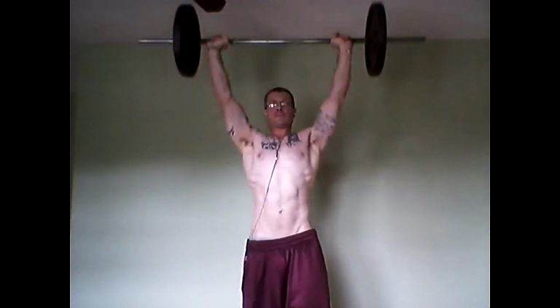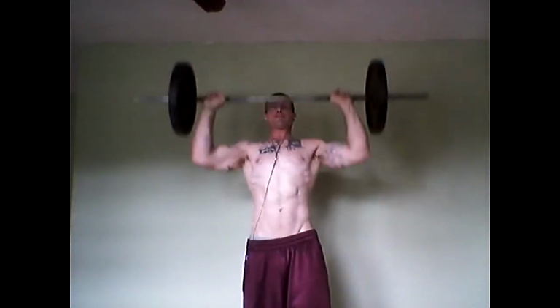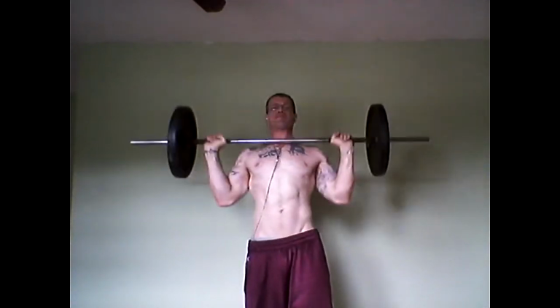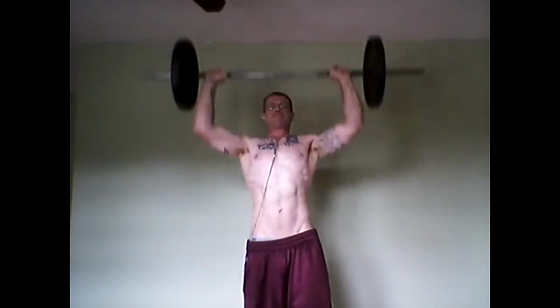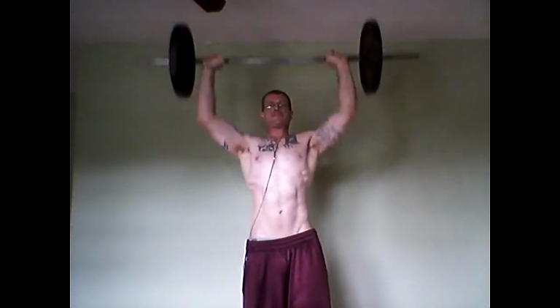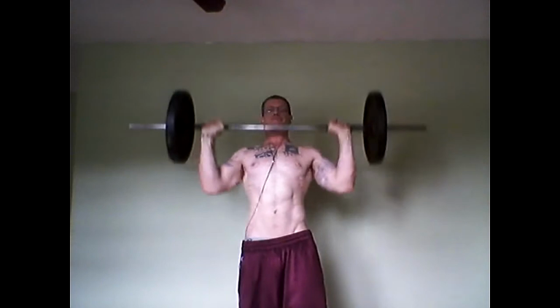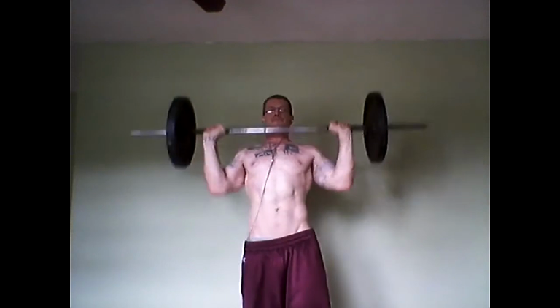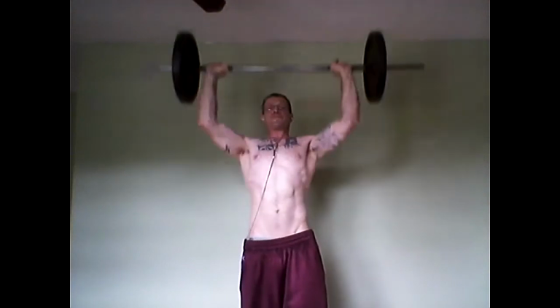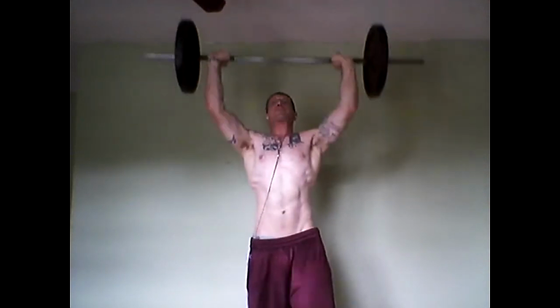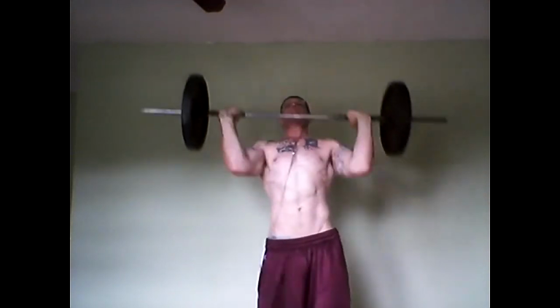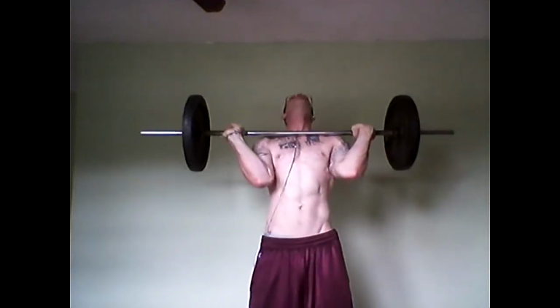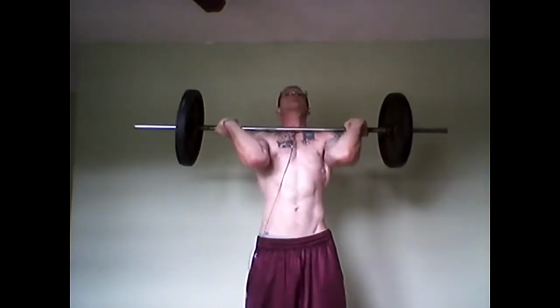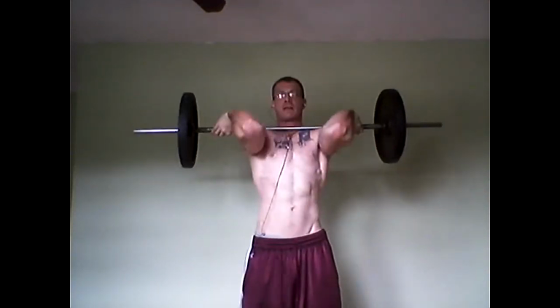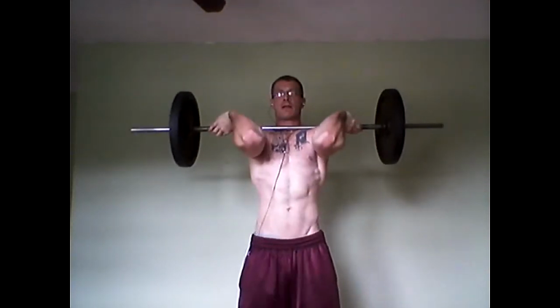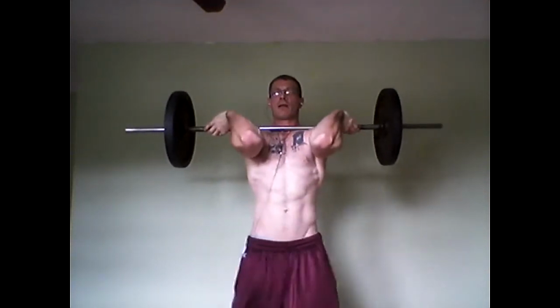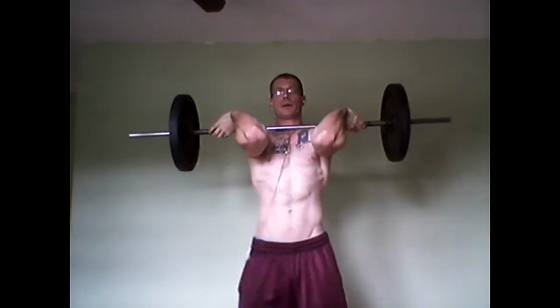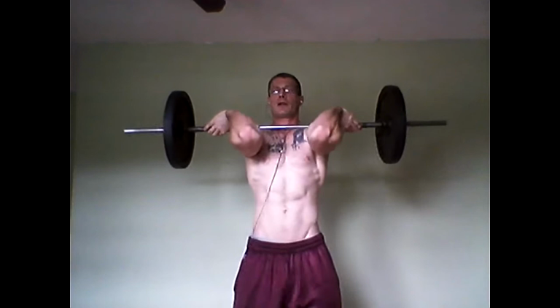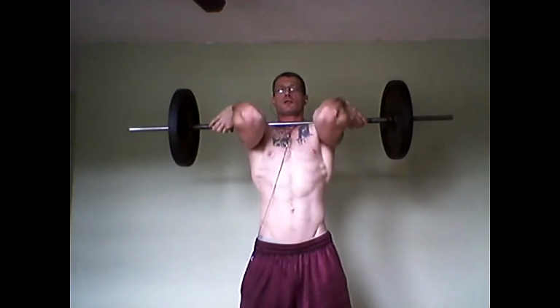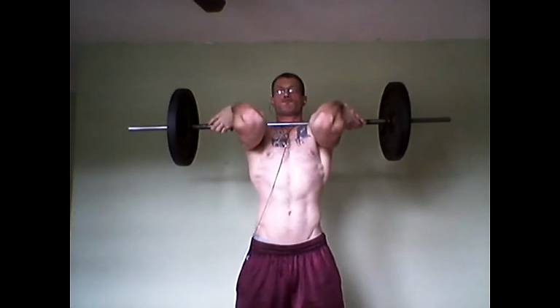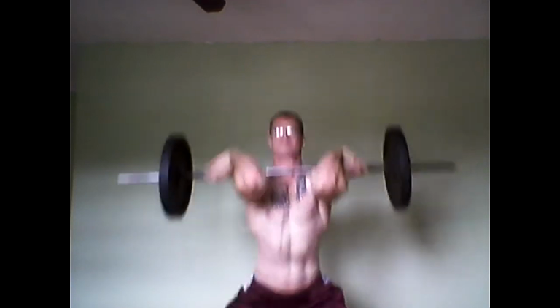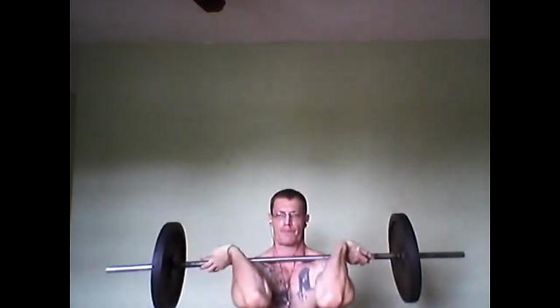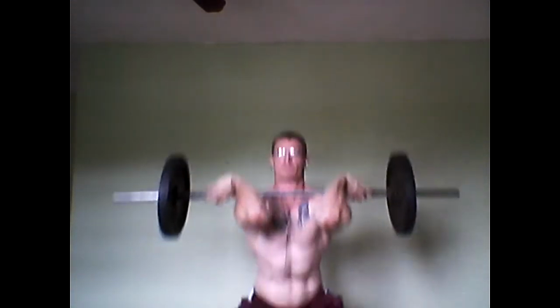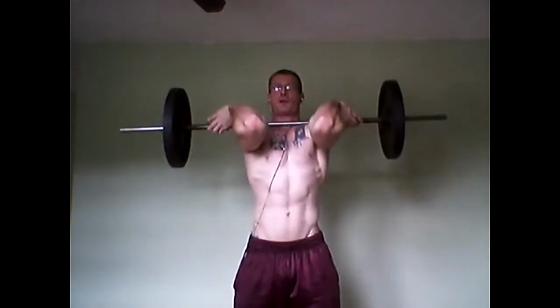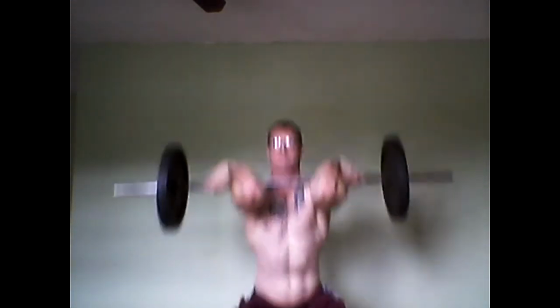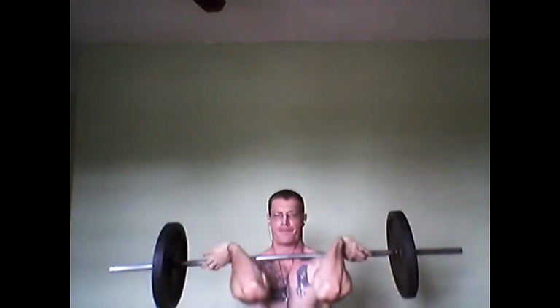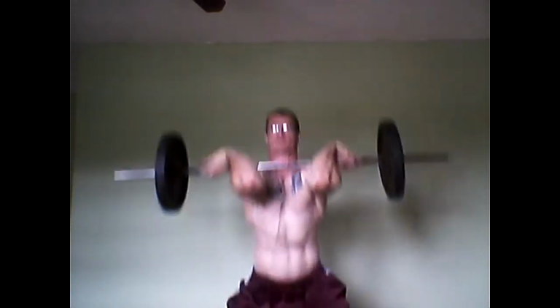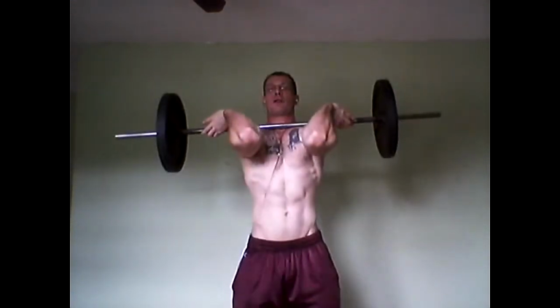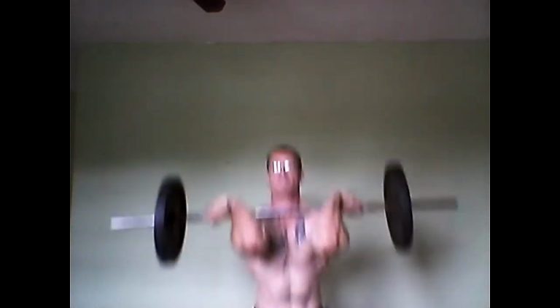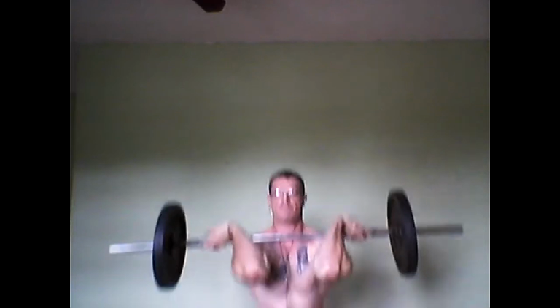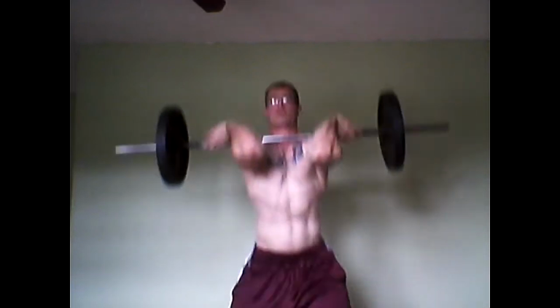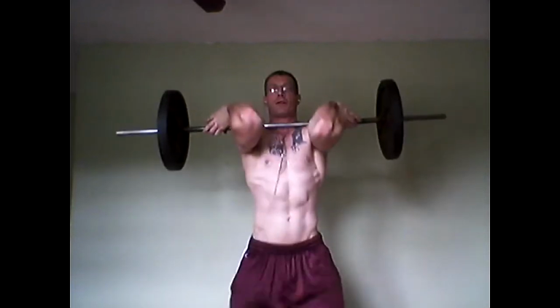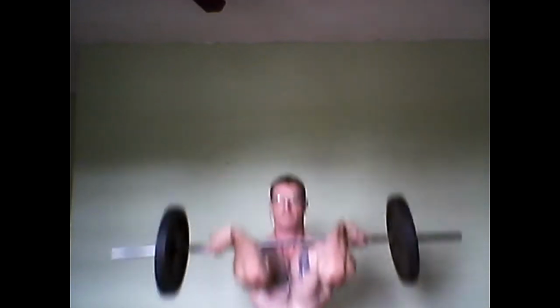Hey, hey everybody, Jeremy Hollett here, Mr. Baseman Bodybuilder, back at it again. That's right, looking for Gainesville — I'm searching behind every rock and in every crevice, I need to find a route, I need to find a map on how to get there. Legs and shoulders is what I'm working on today. That's right, it's a superset type of day.